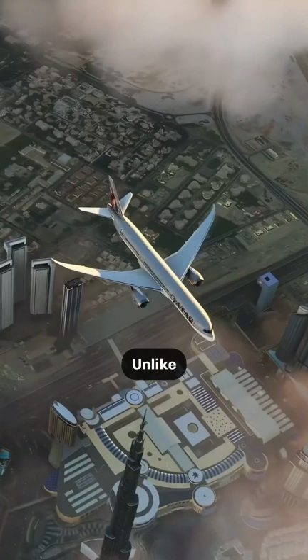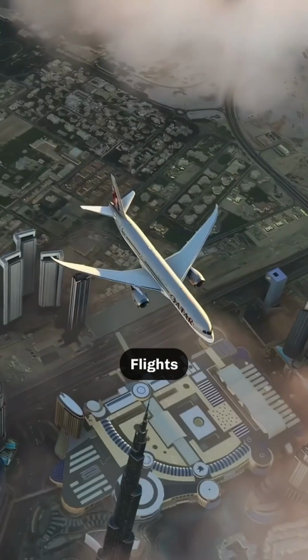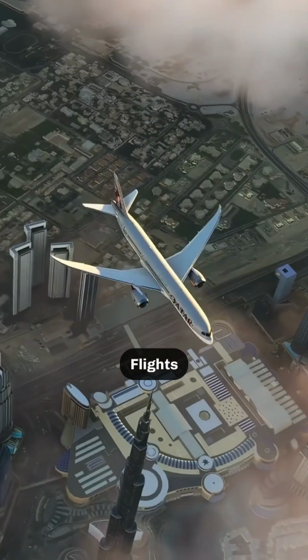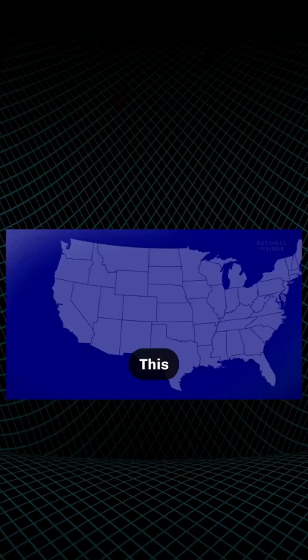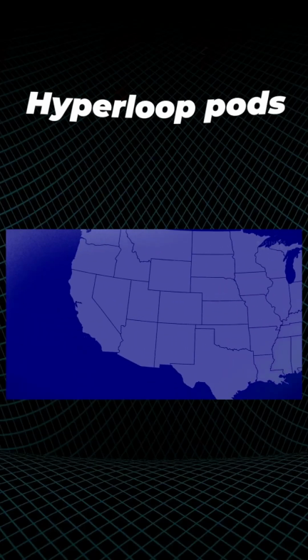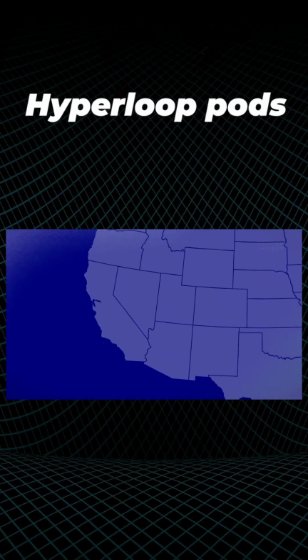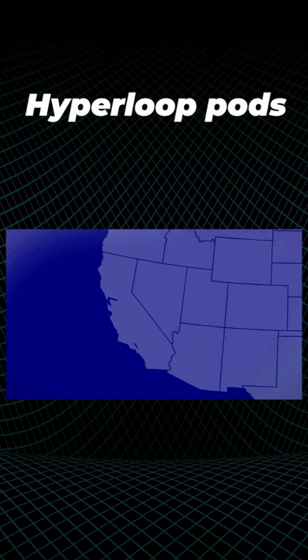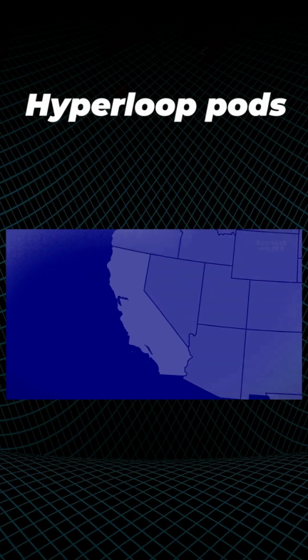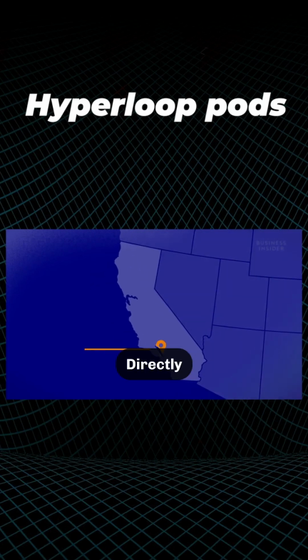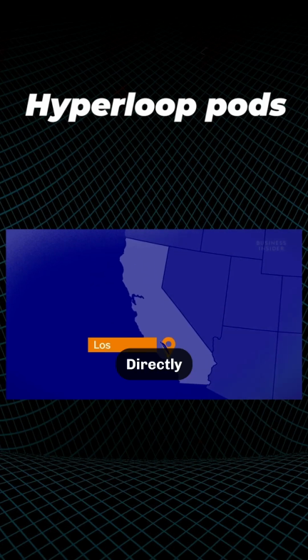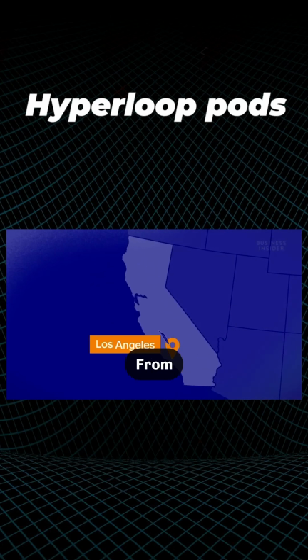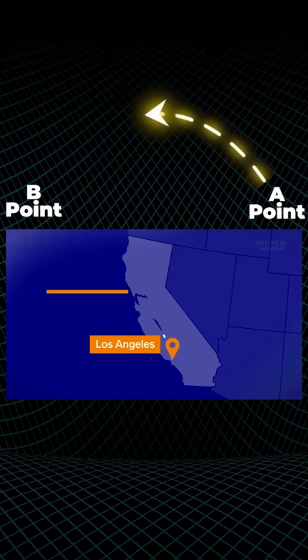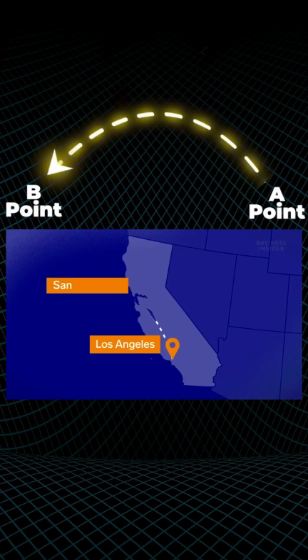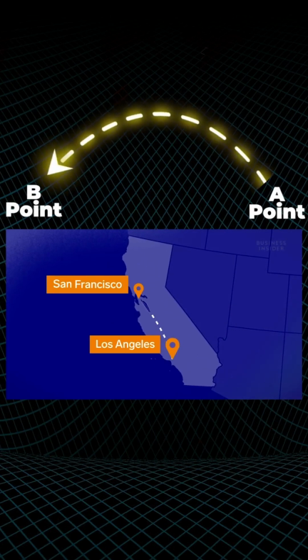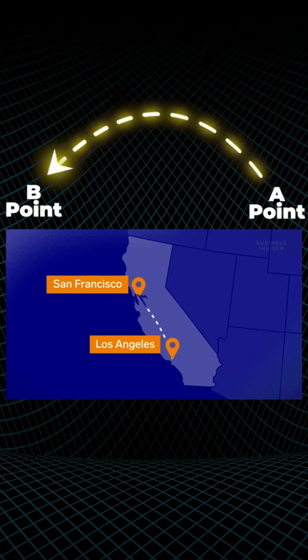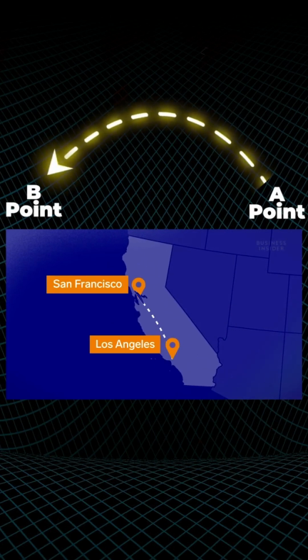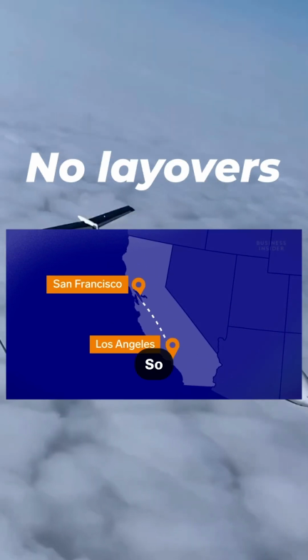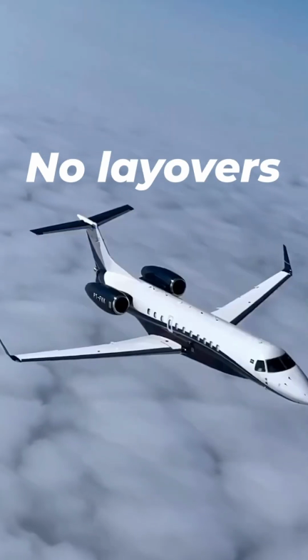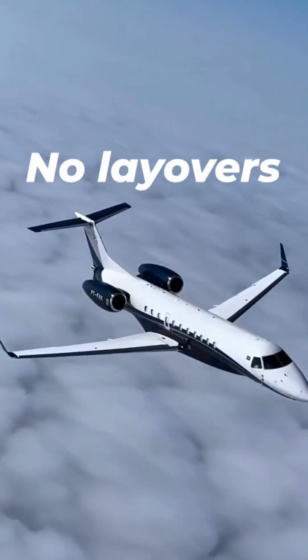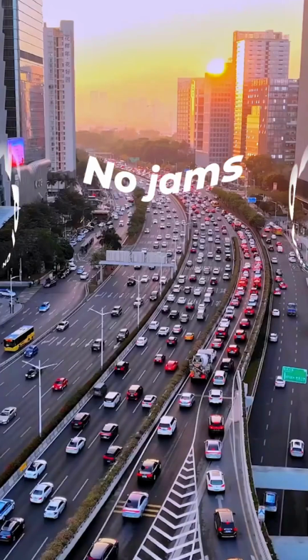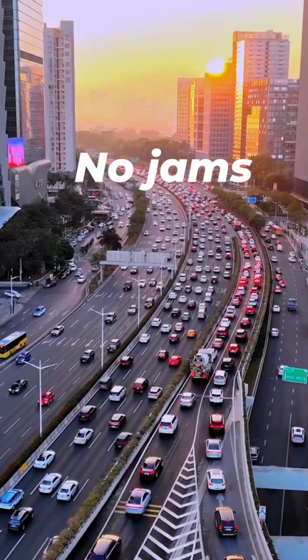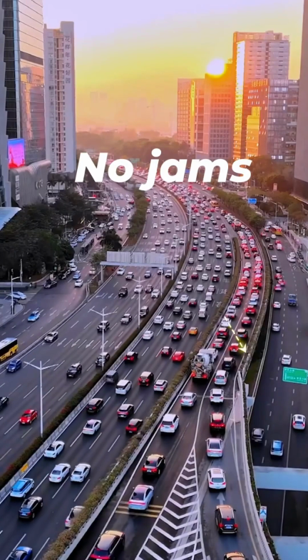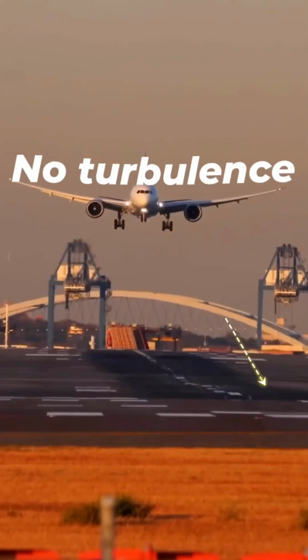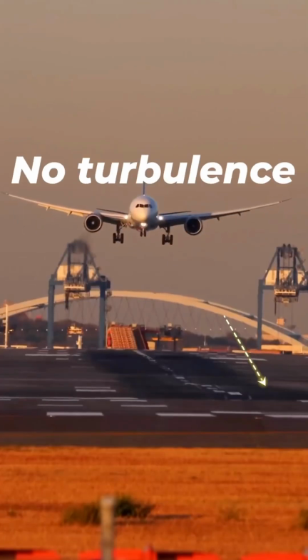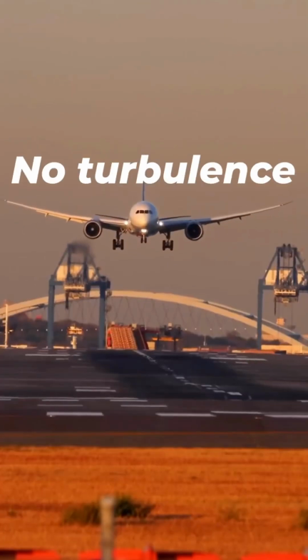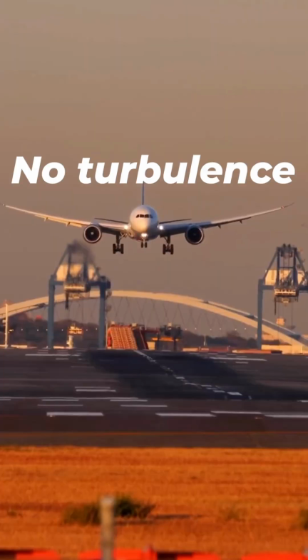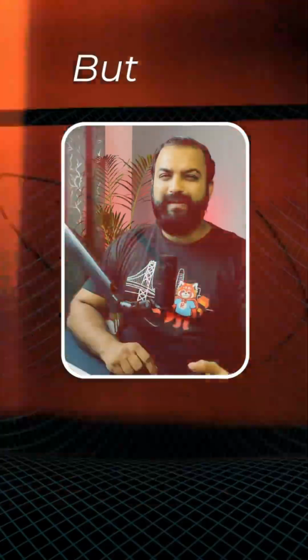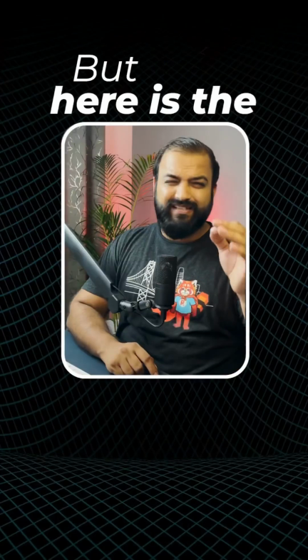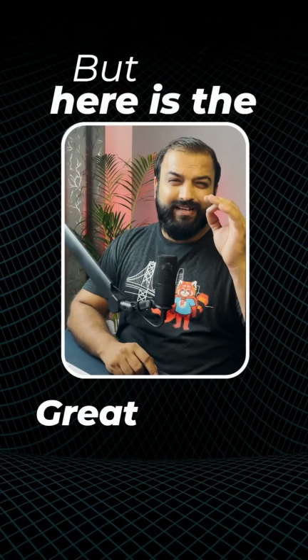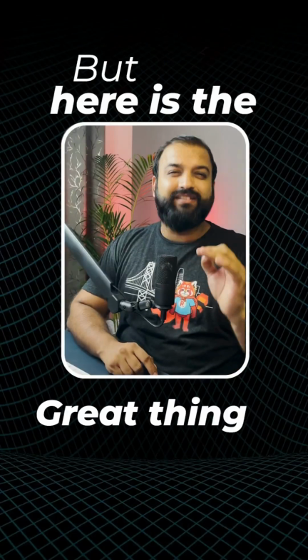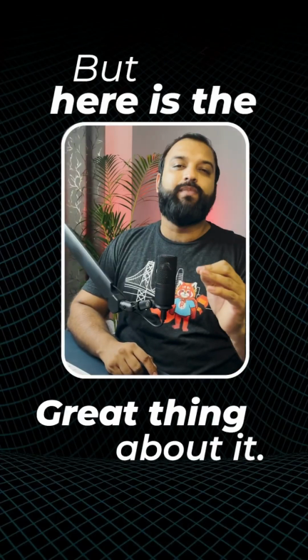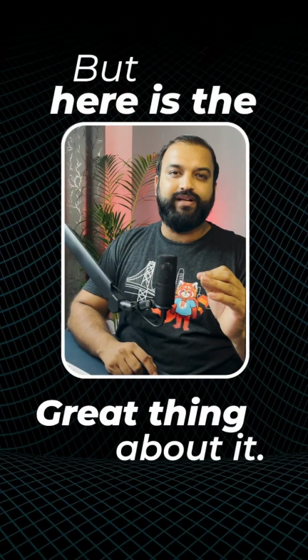Unlike flights, this Hyperloop pod directly goes from point A to point B. So no layovers, no jams and no turbulence.